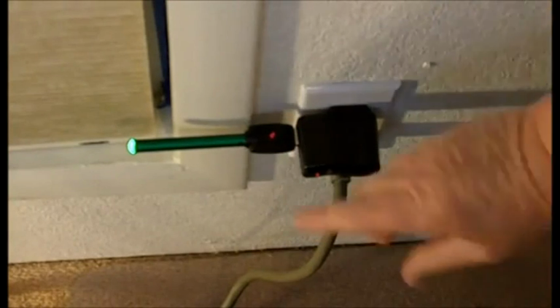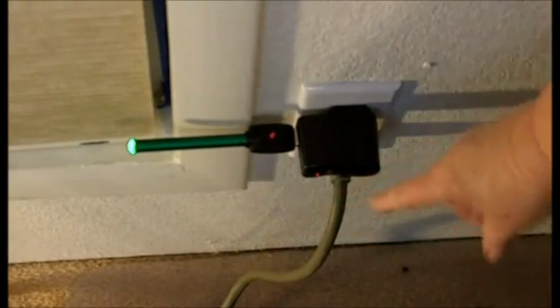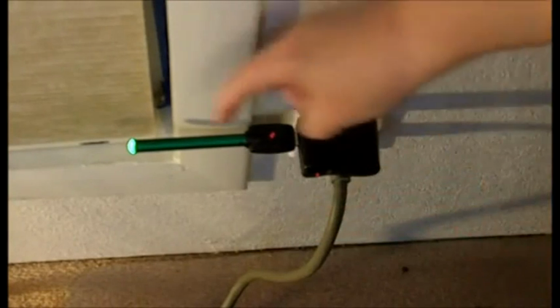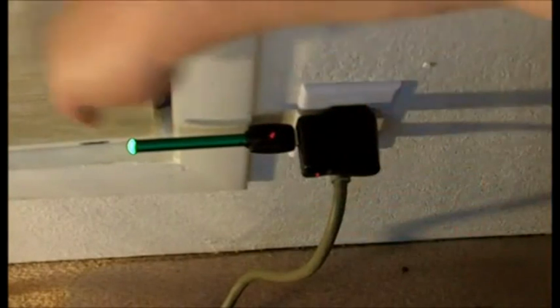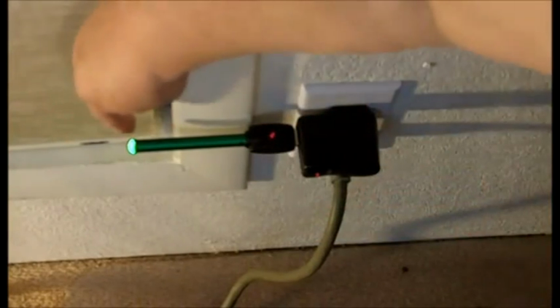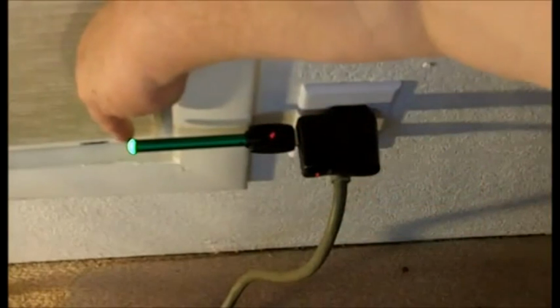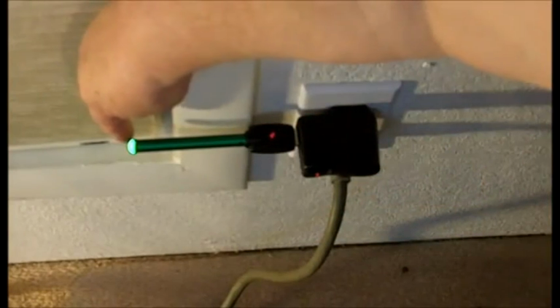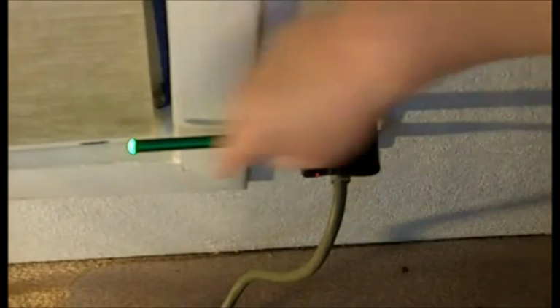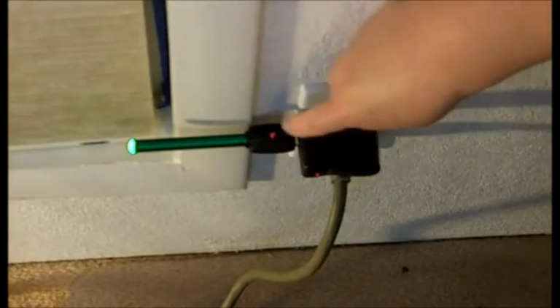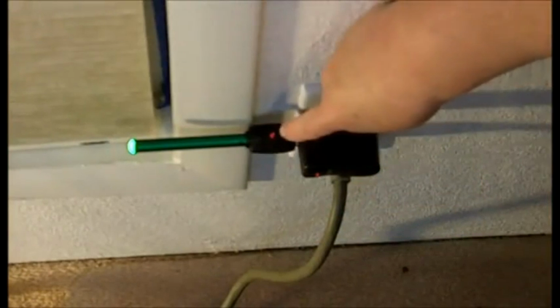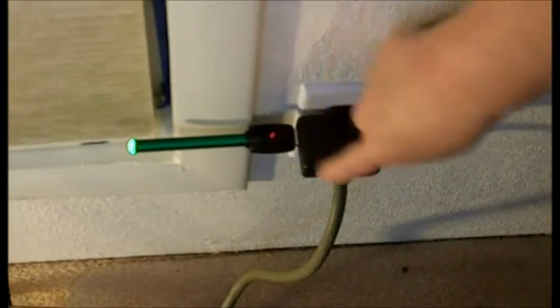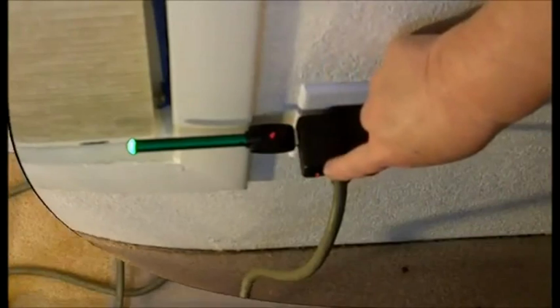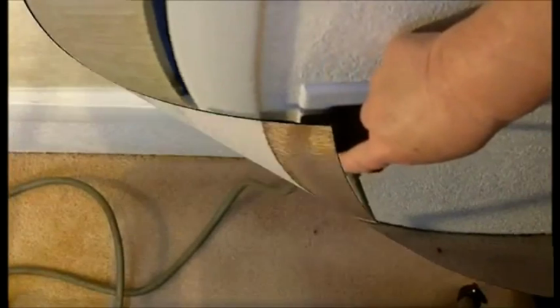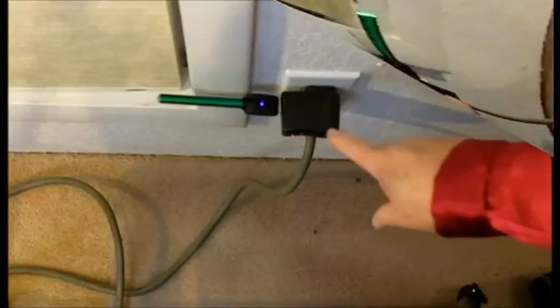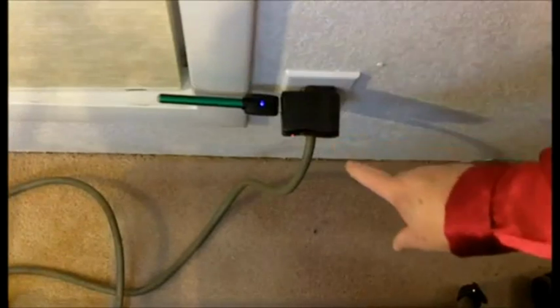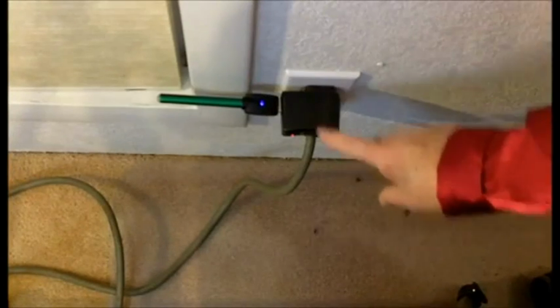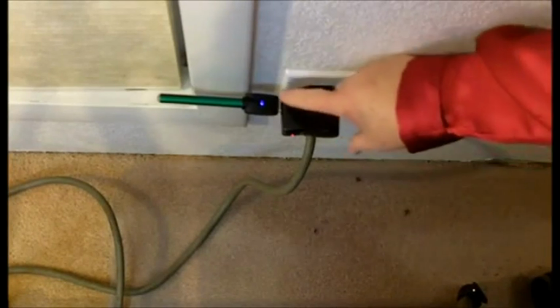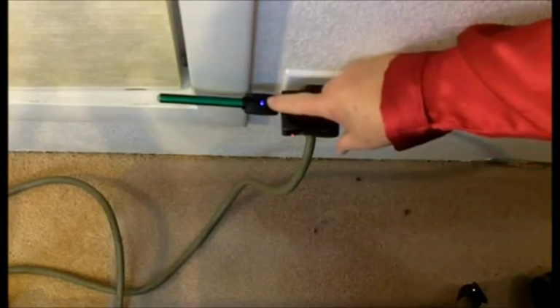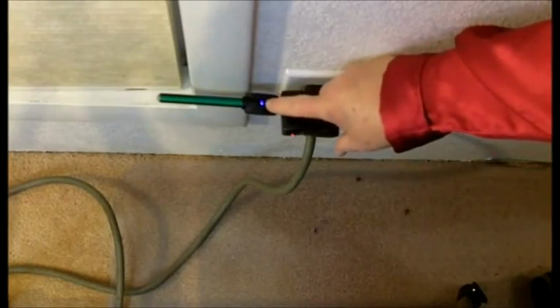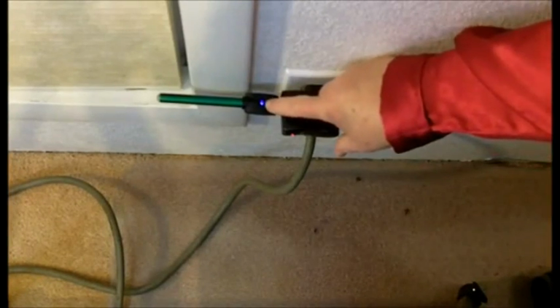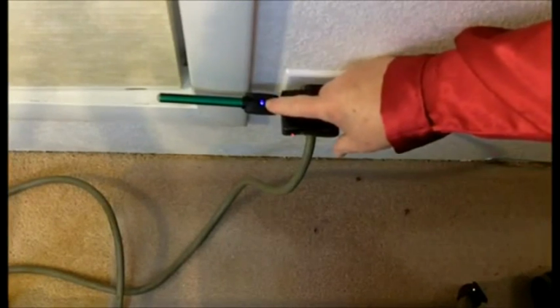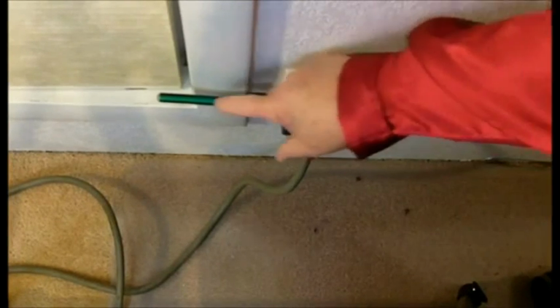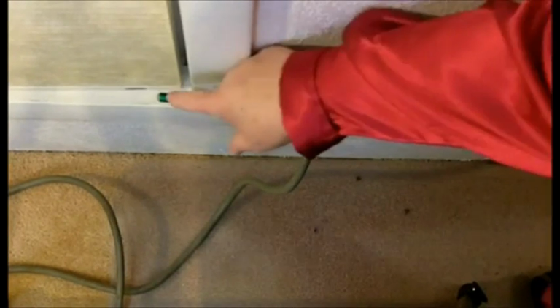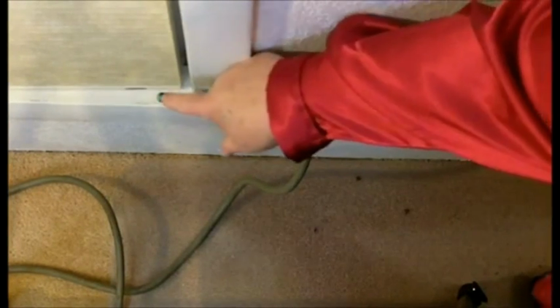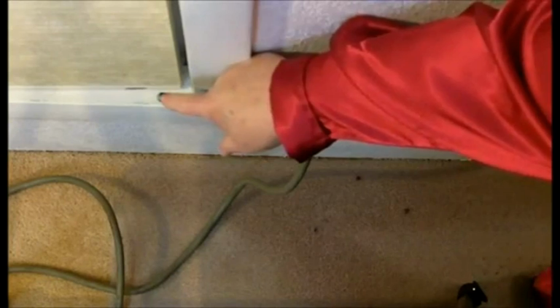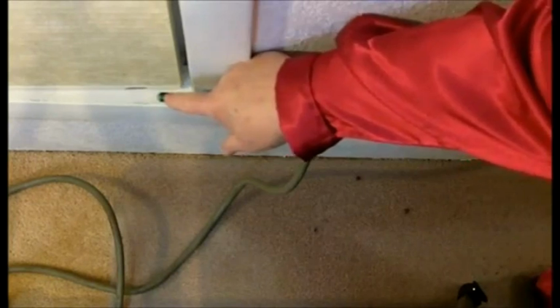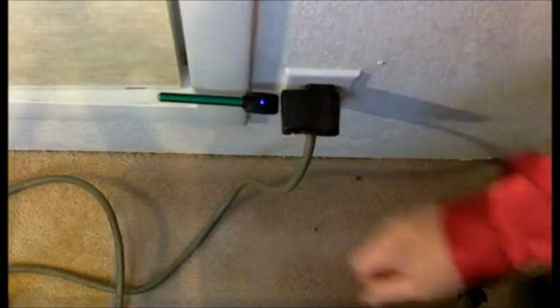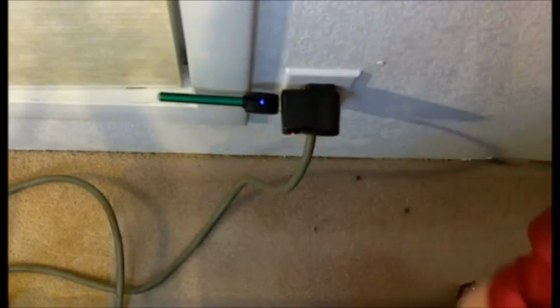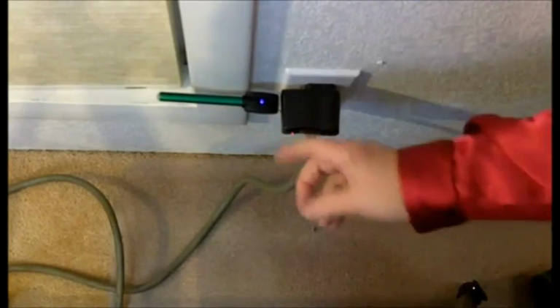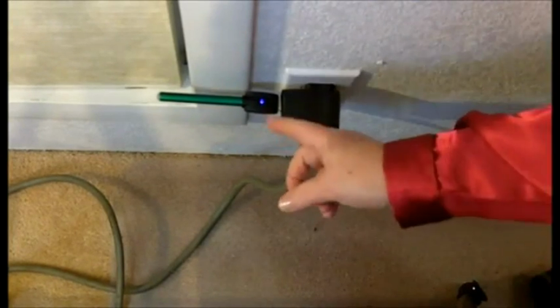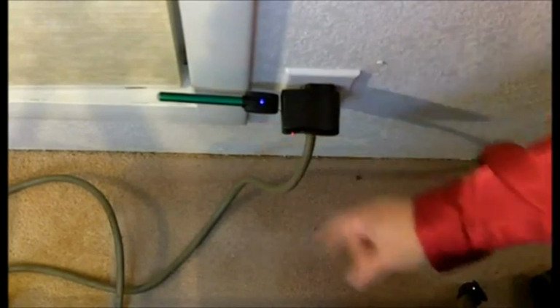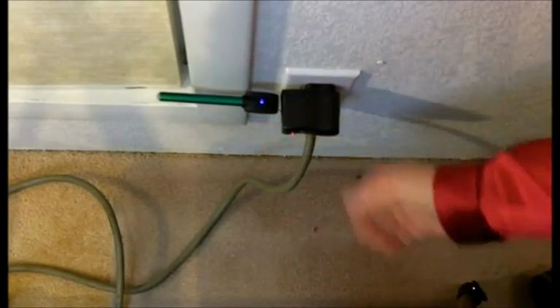When it's charging, the battery light will glow — this will be red. This battery is now finished charging. We've got a purple light here, the LED has gone off, and so this battery is now finished charging.